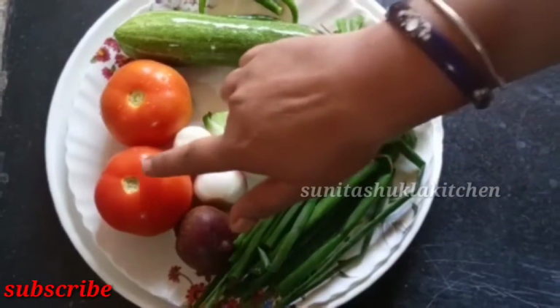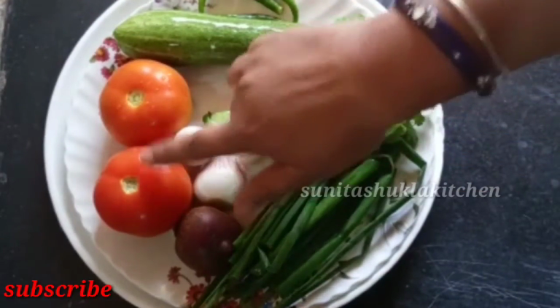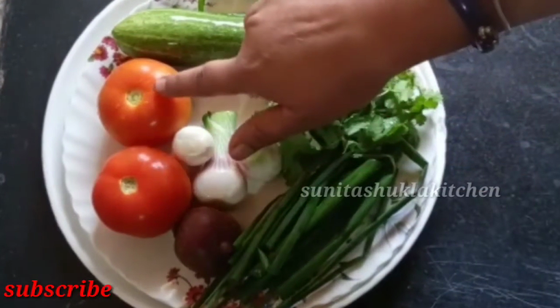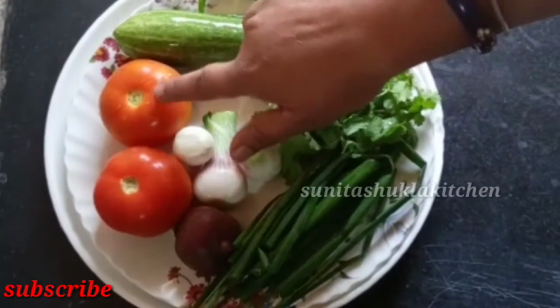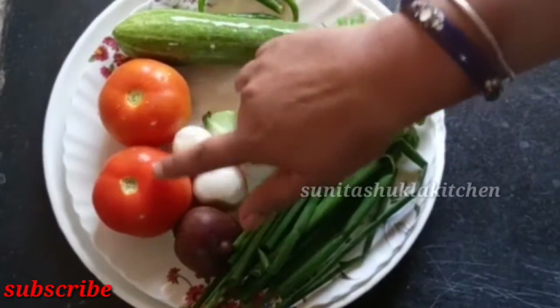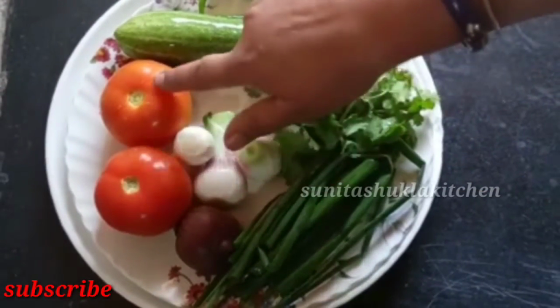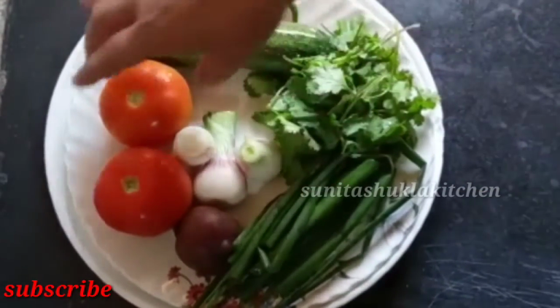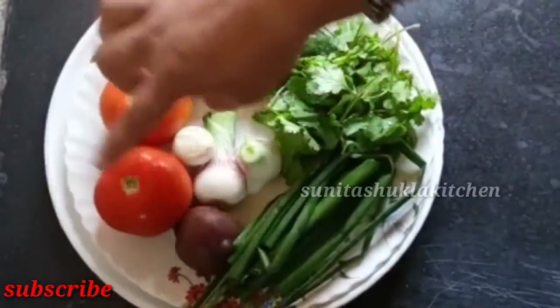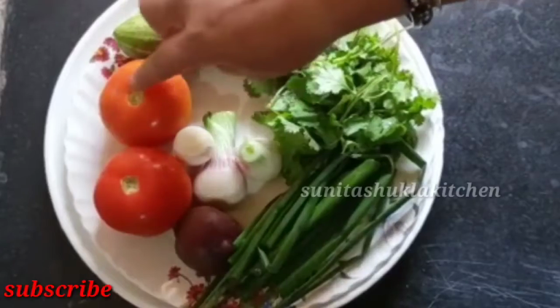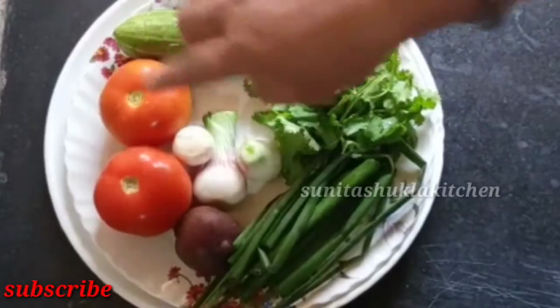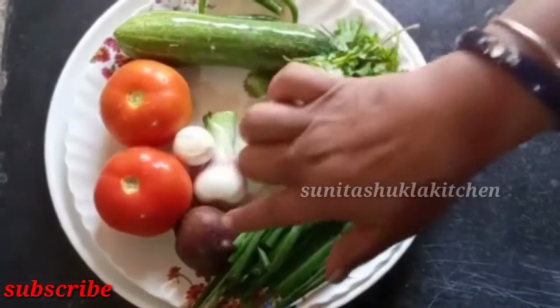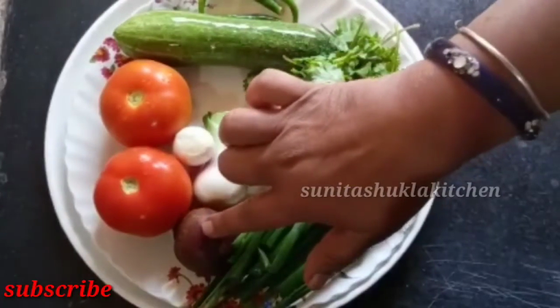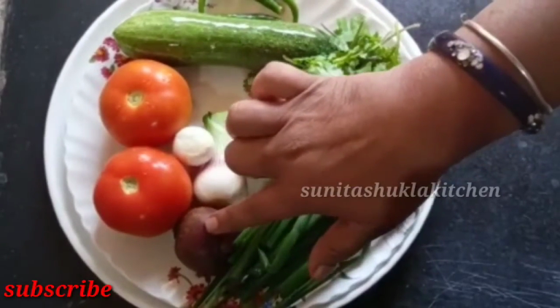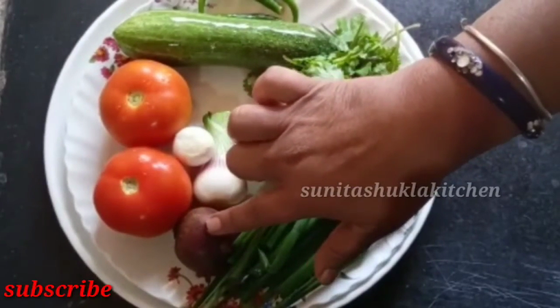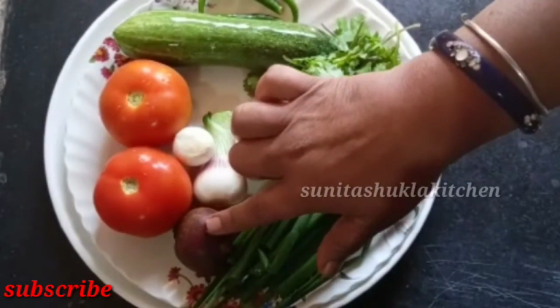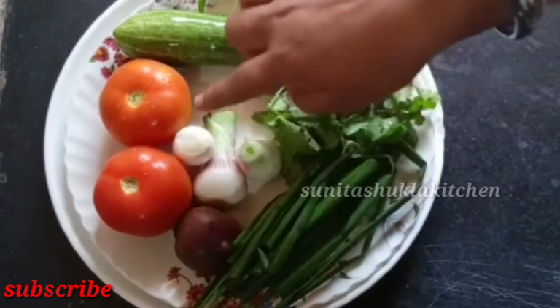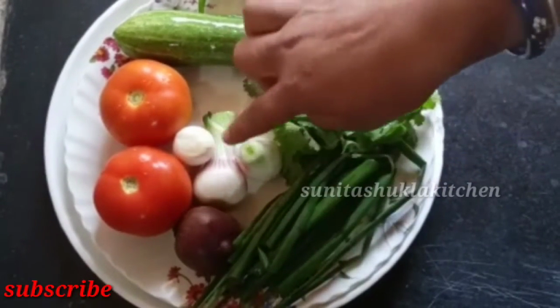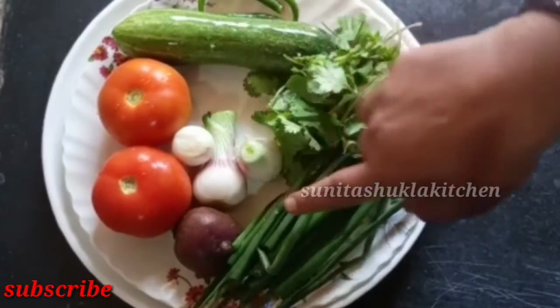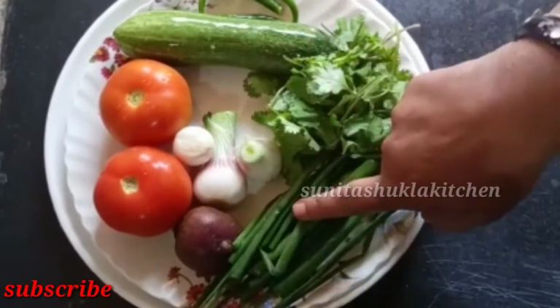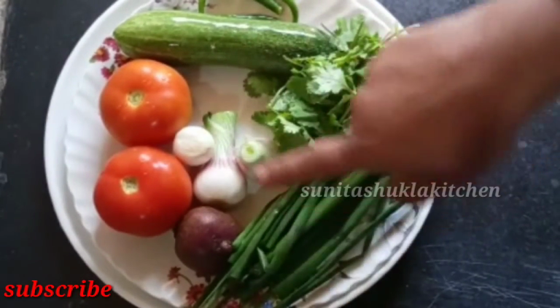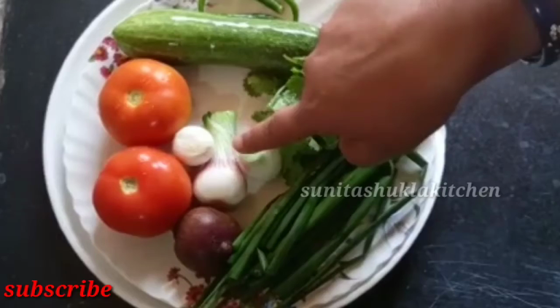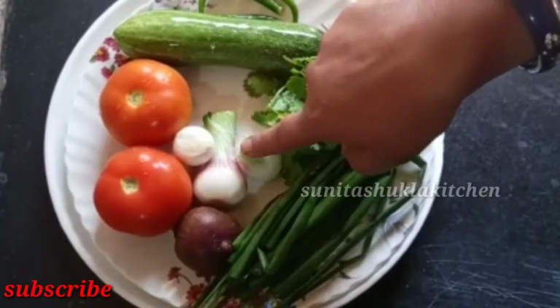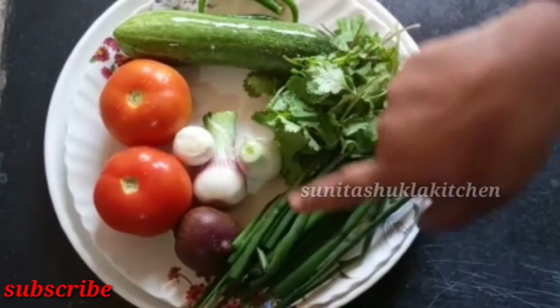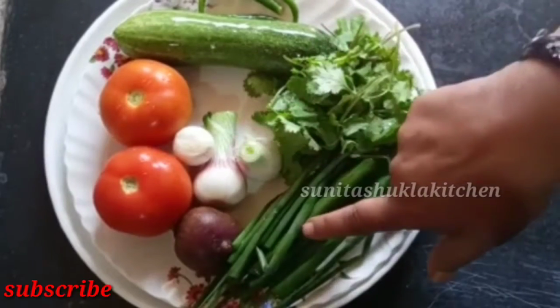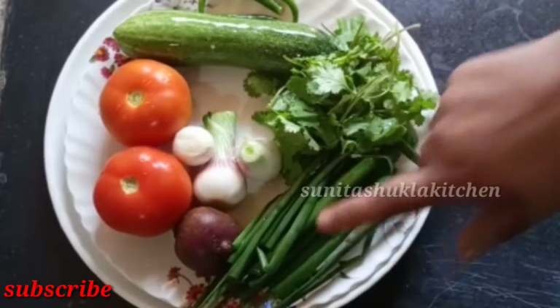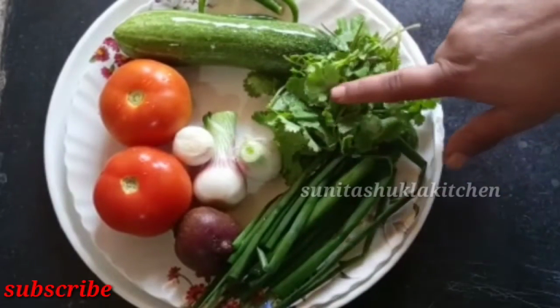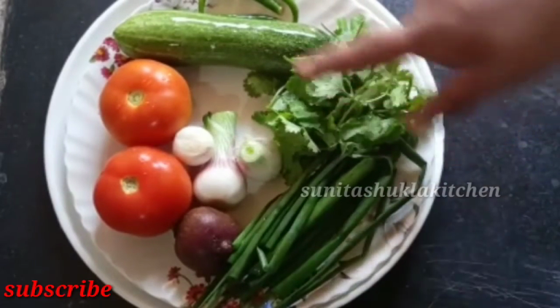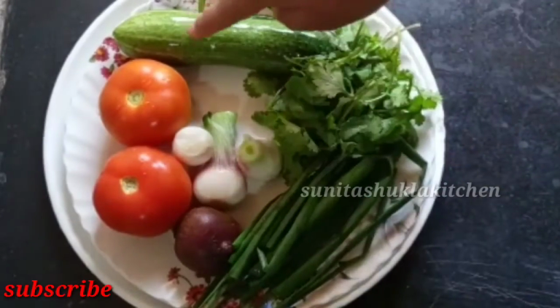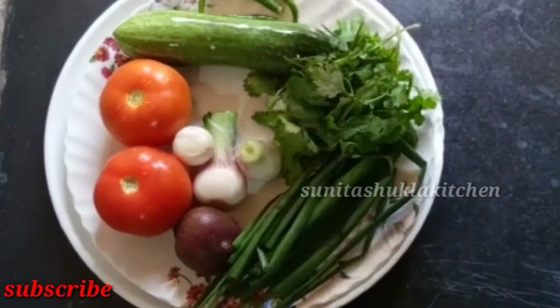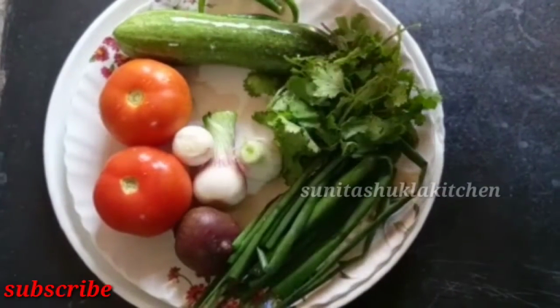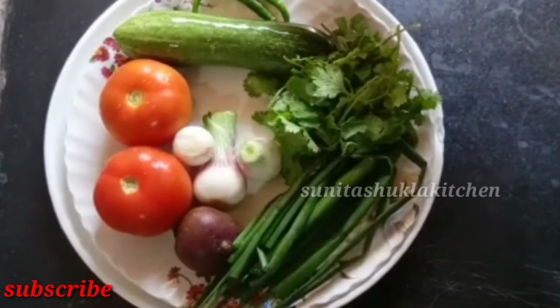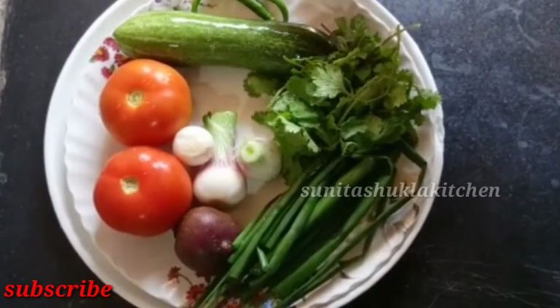I have two big tomatoes and fresh tomatoes. I have a beetroot and a spring onion. This is white, green, dhania, kakdi, and I have made 3 cherries.